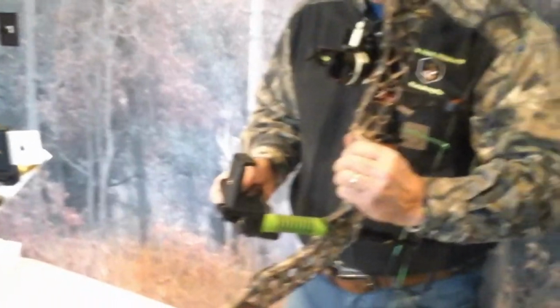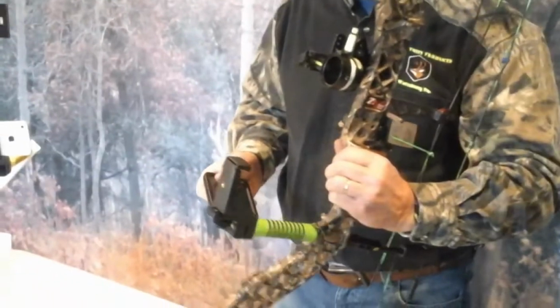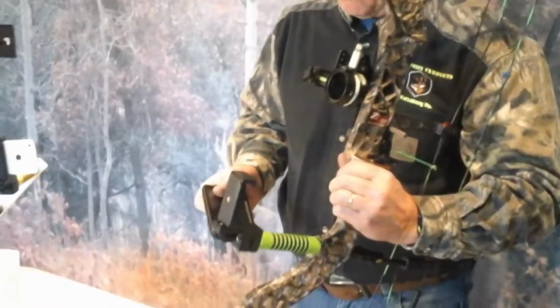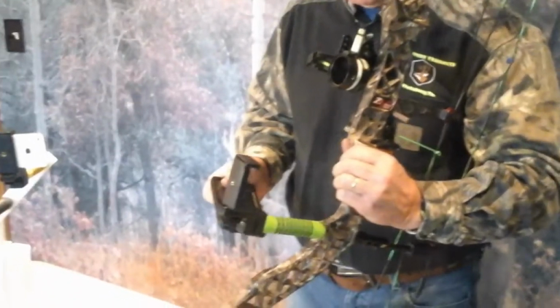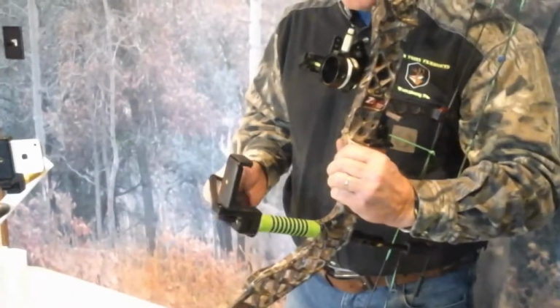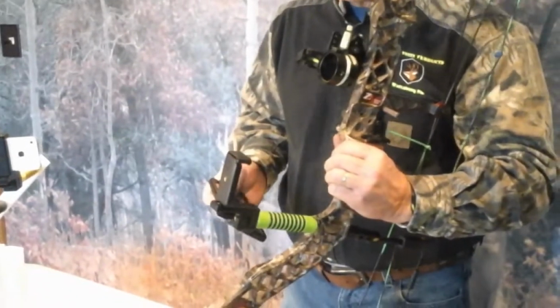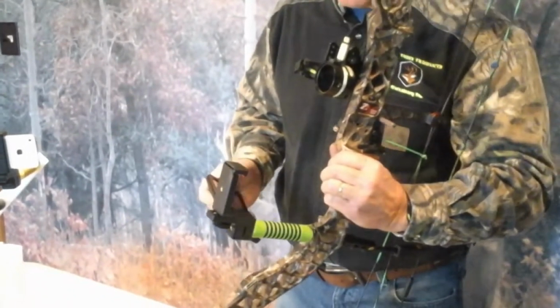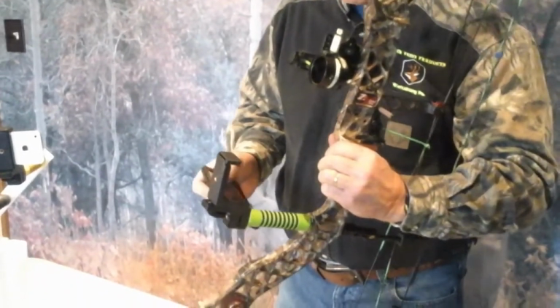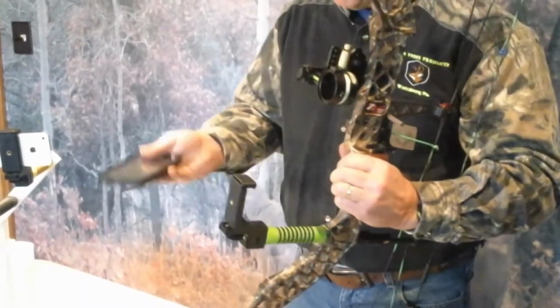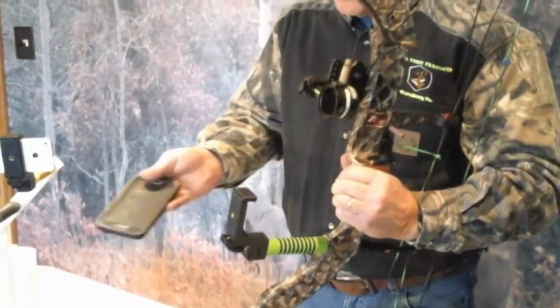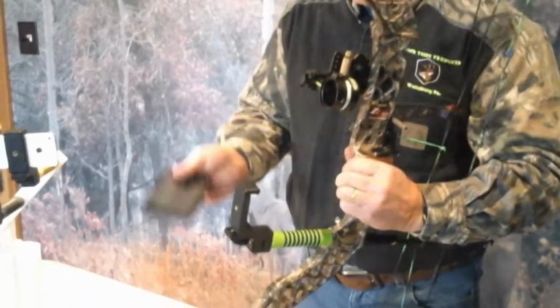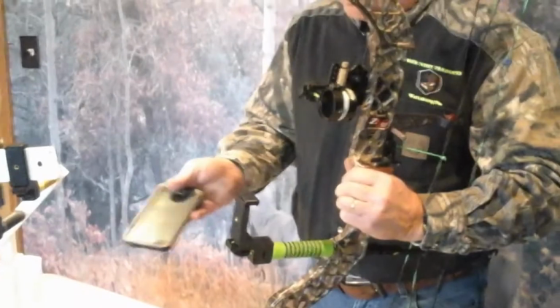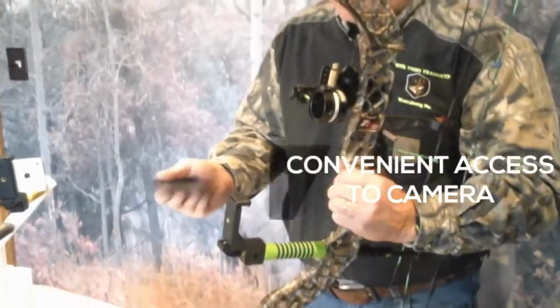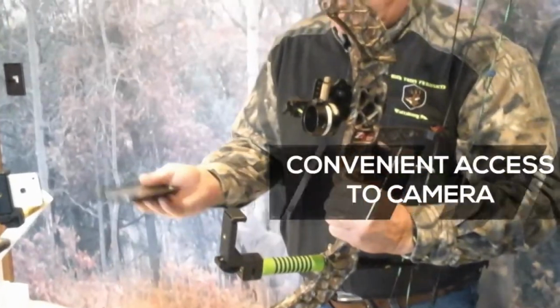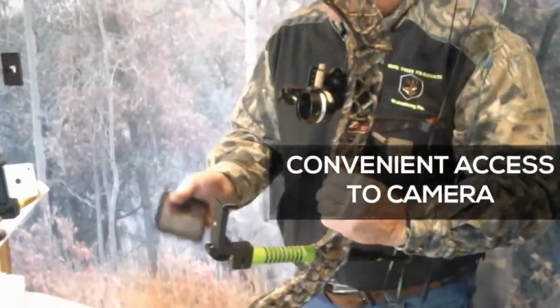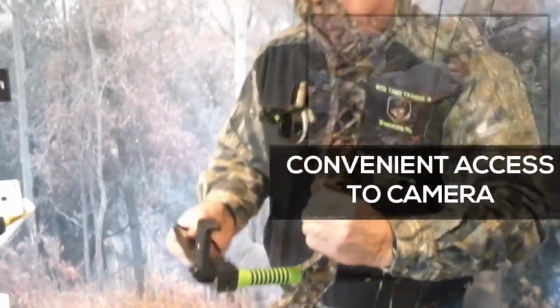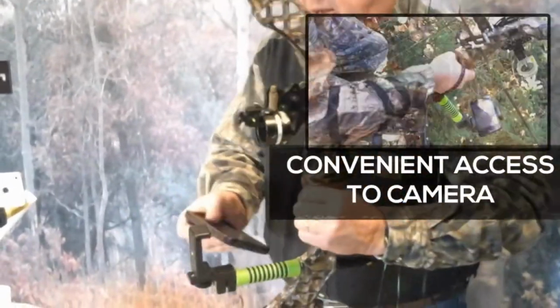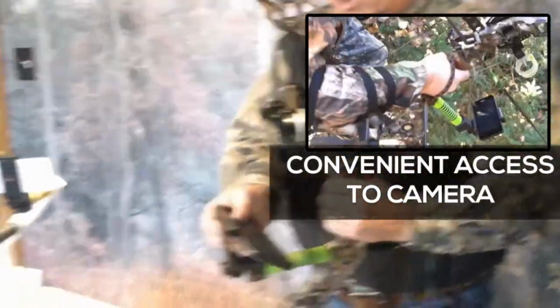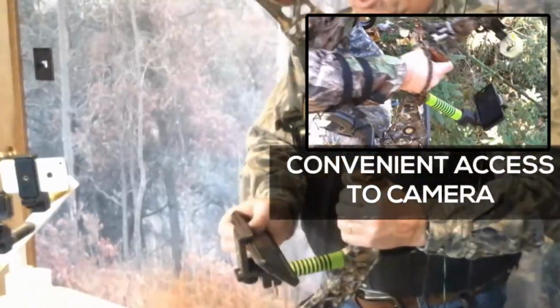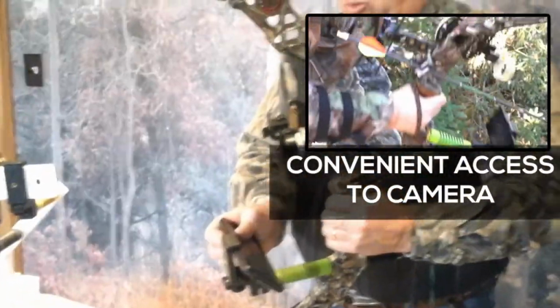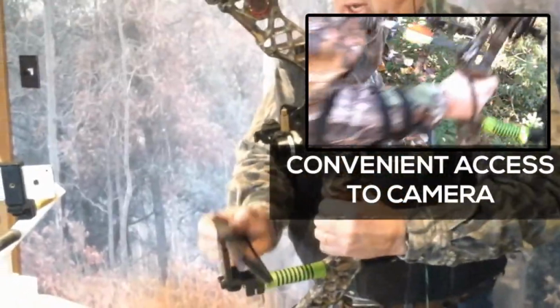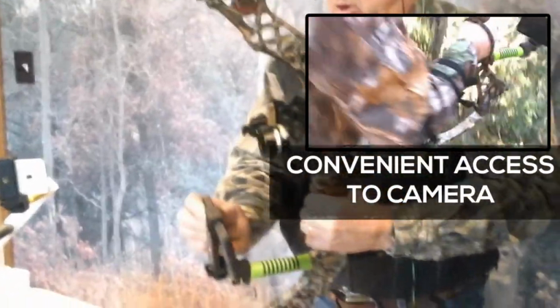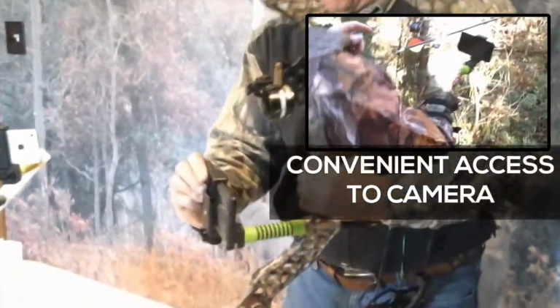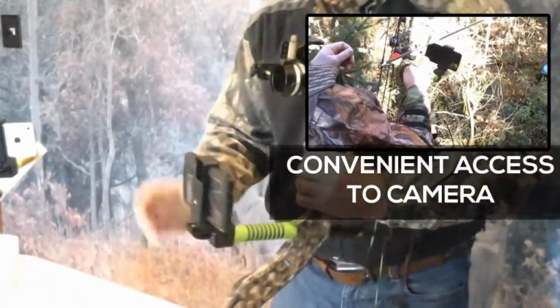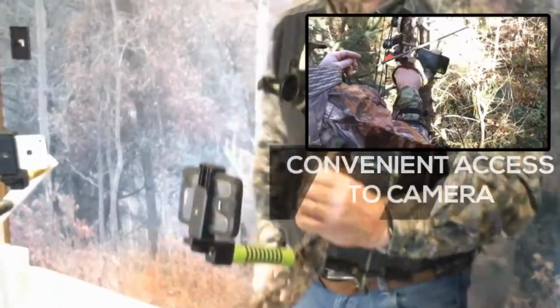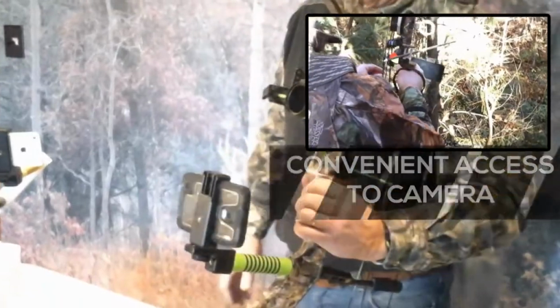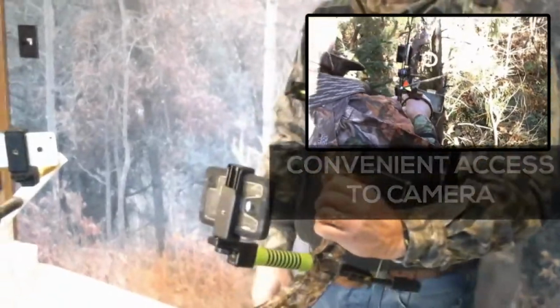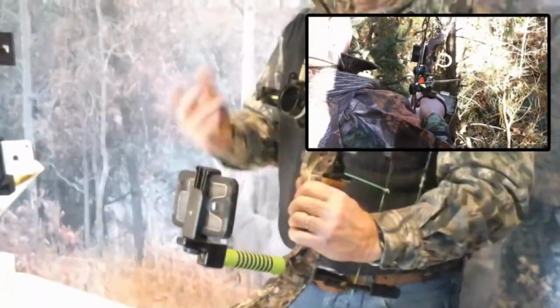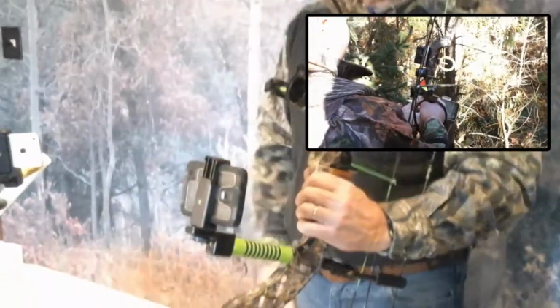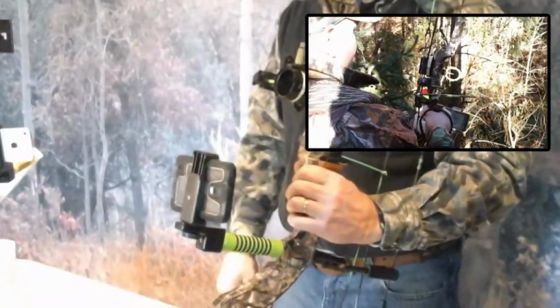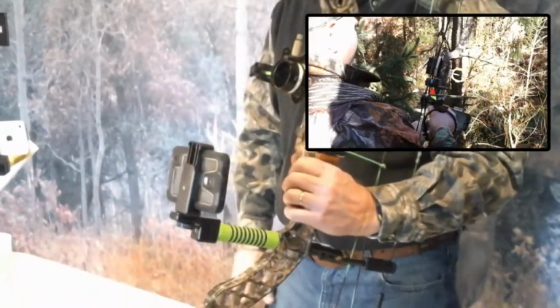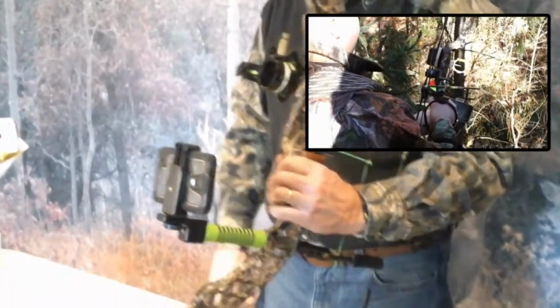We've got the smartphone adapter on there, and this camera here is in one of those otter cases — all you do is just stick it in here, snap it up and there you go. It's ready to go.